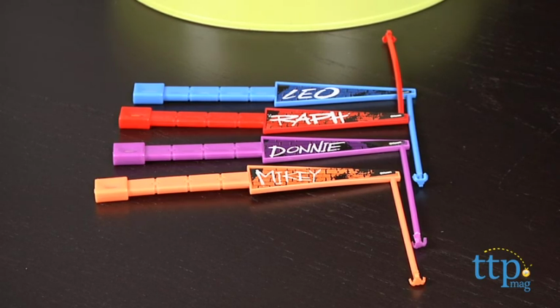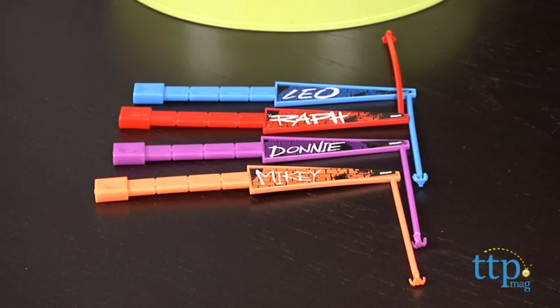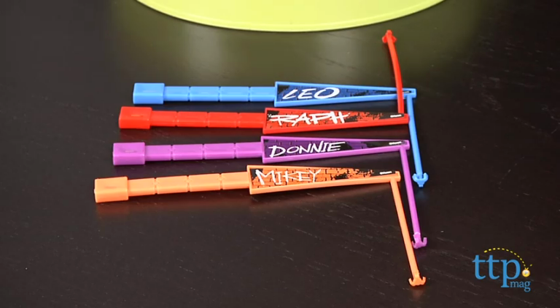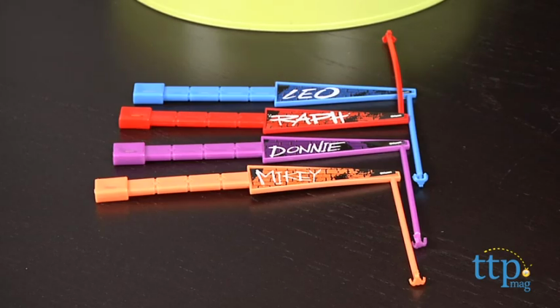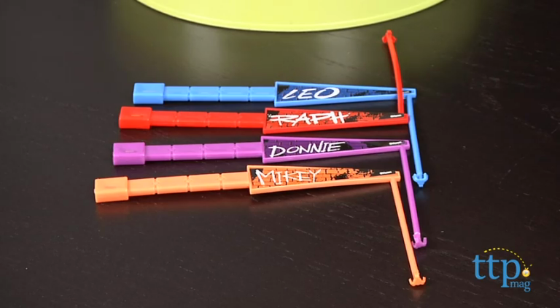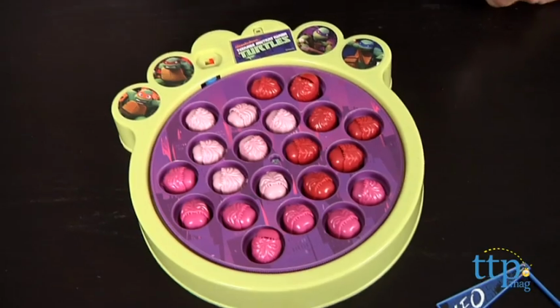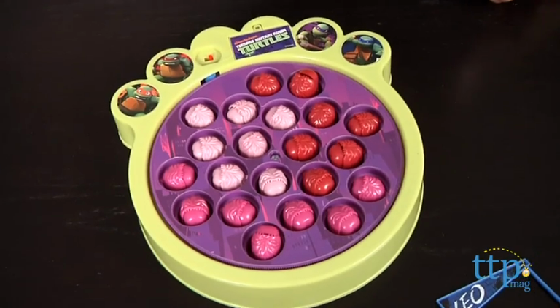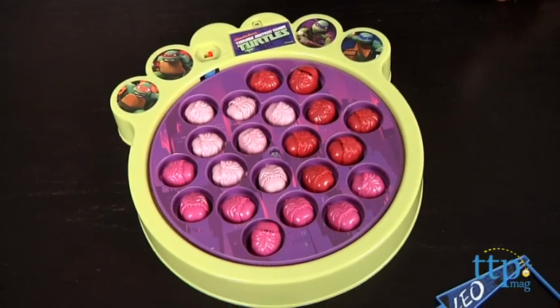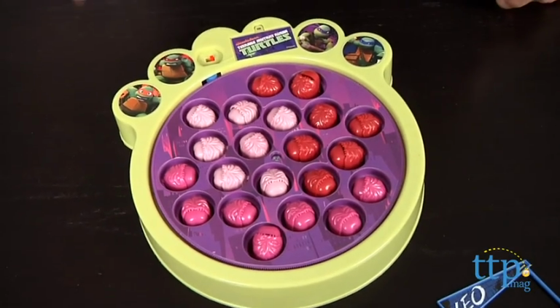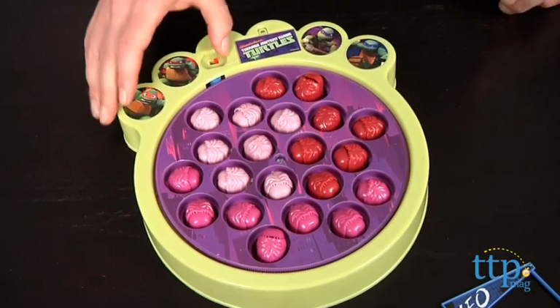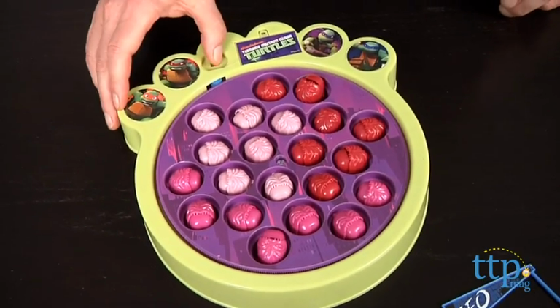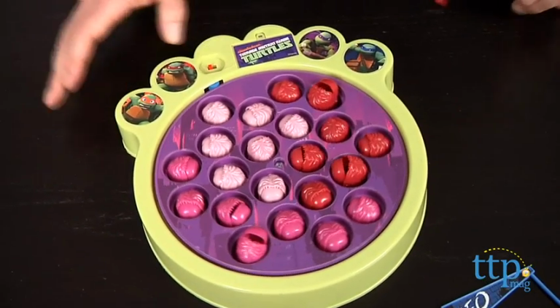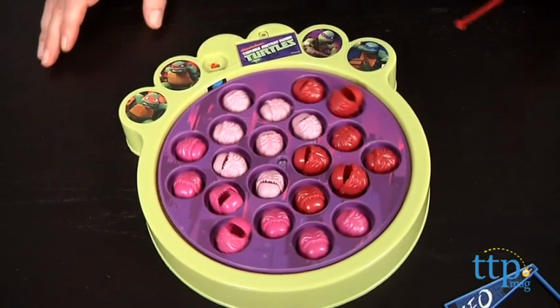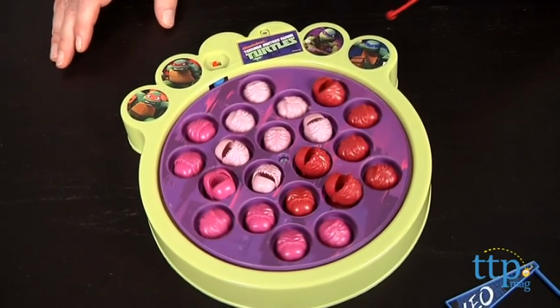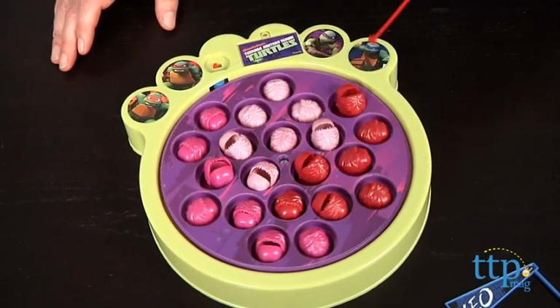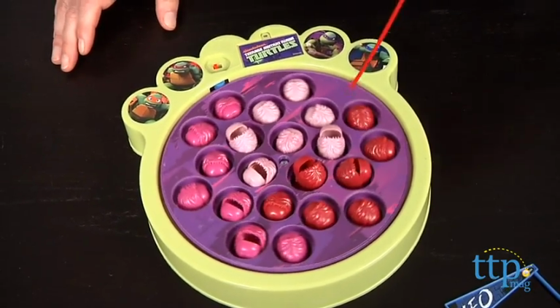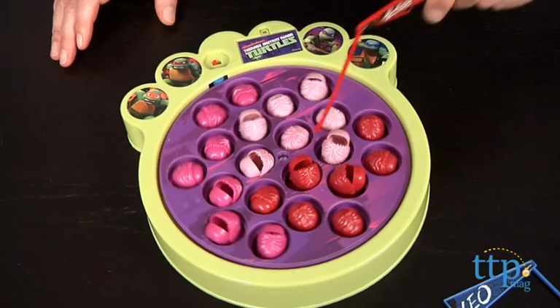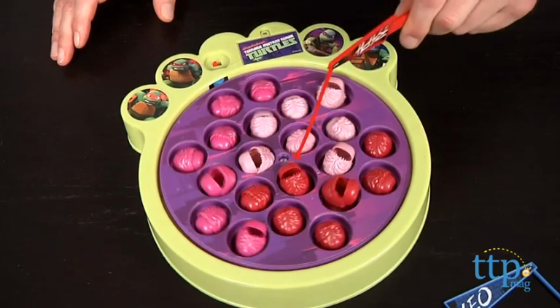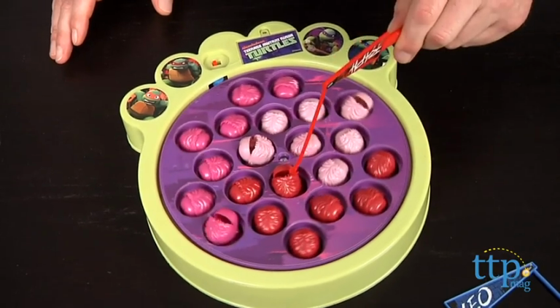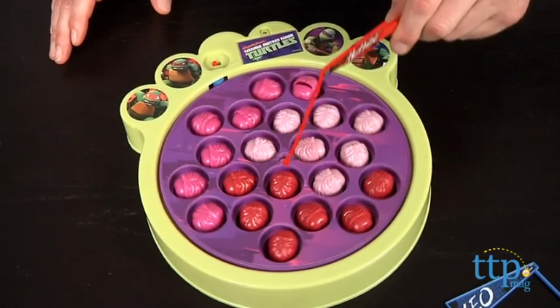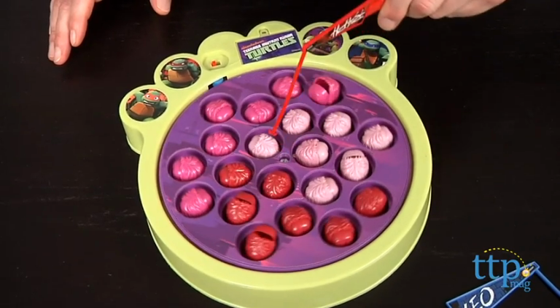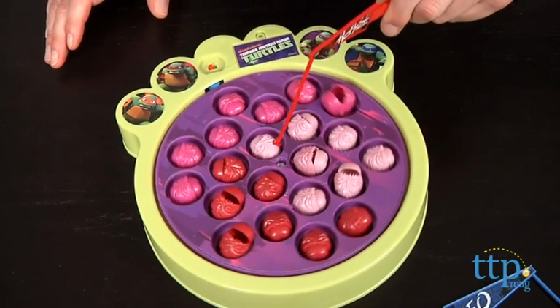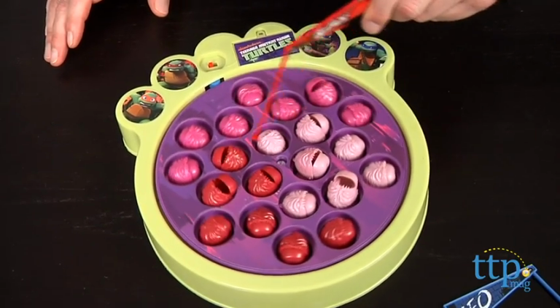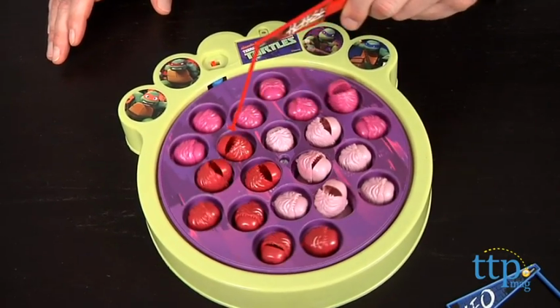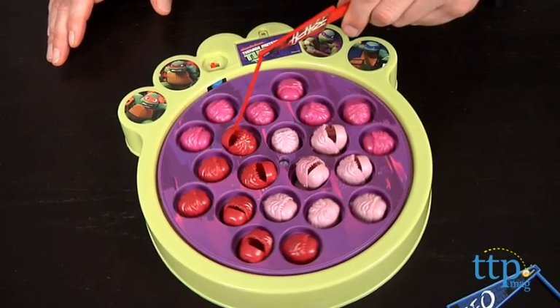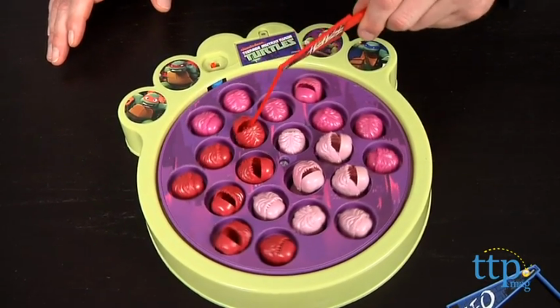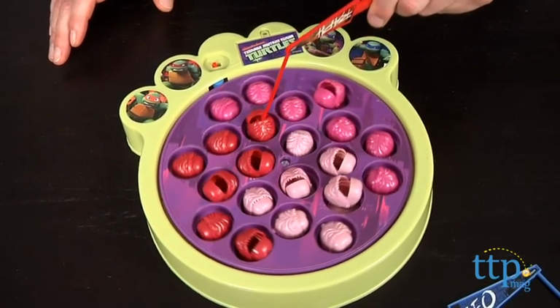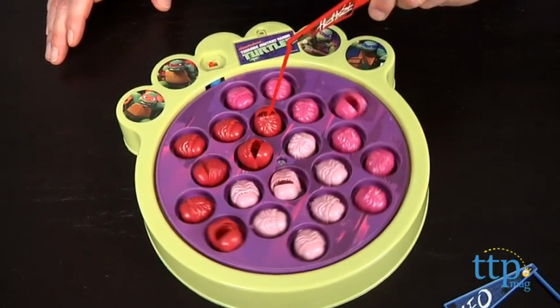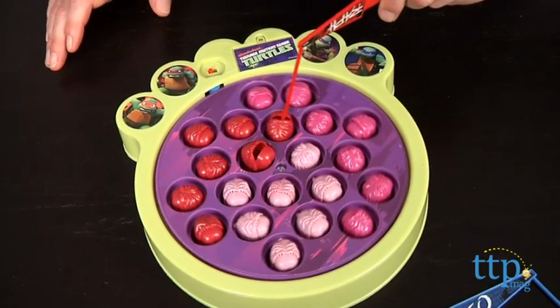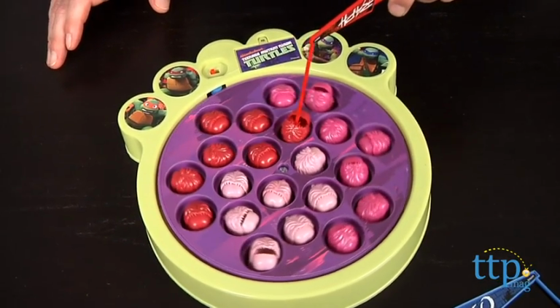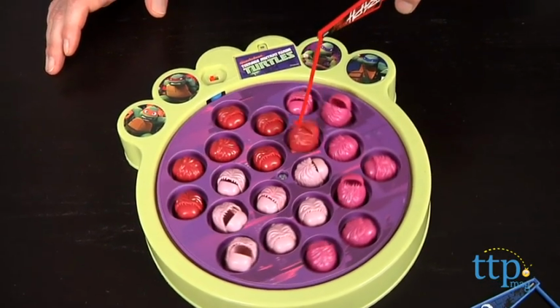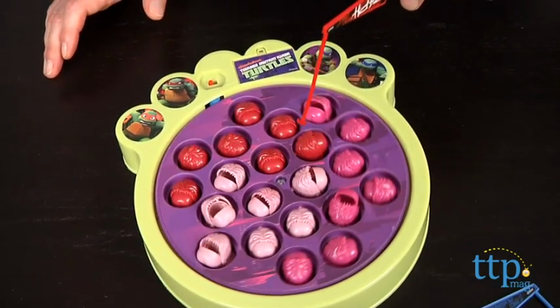Turn on the game and try to catch as many Krang as you can — I love saying Krang. When all of them have been caught, the one with the most pieces is the winner.